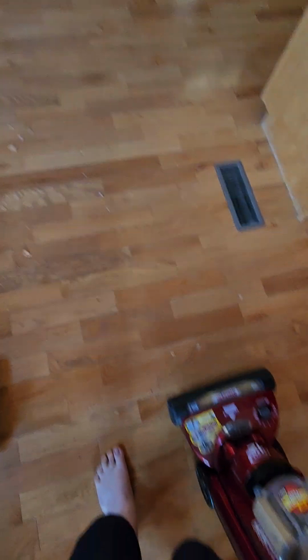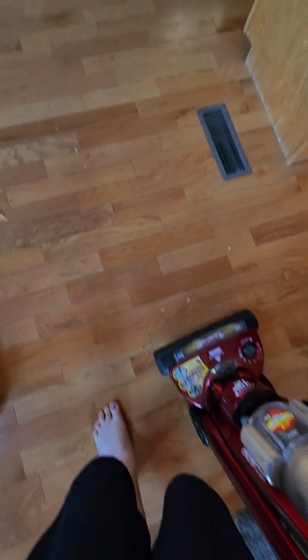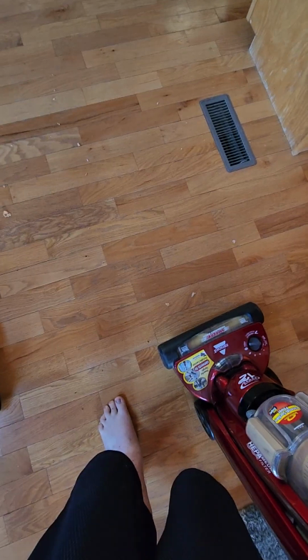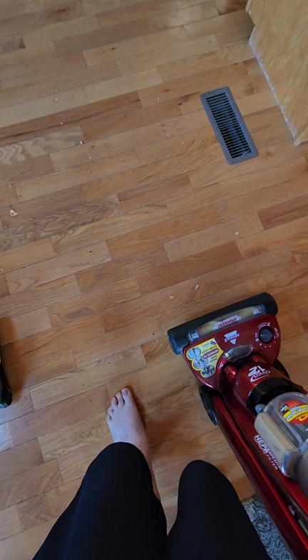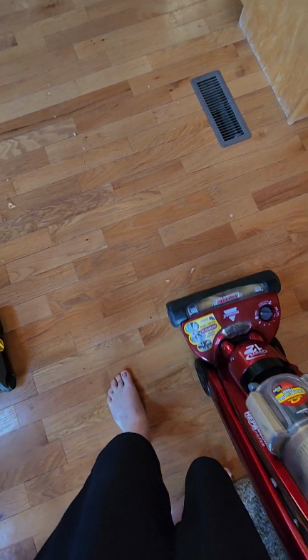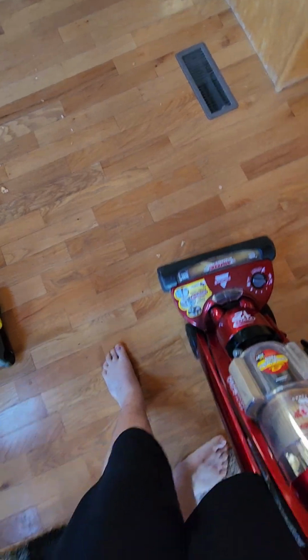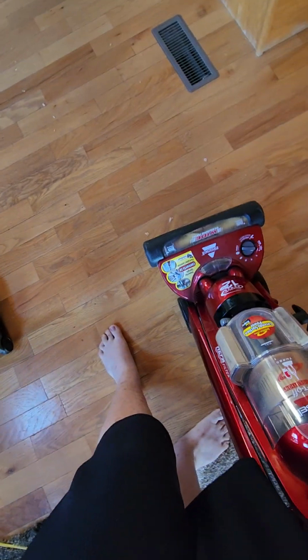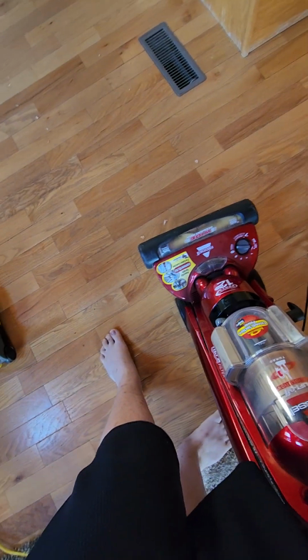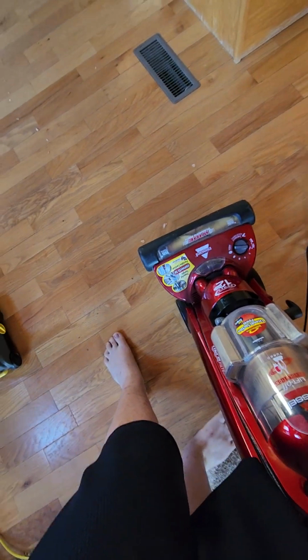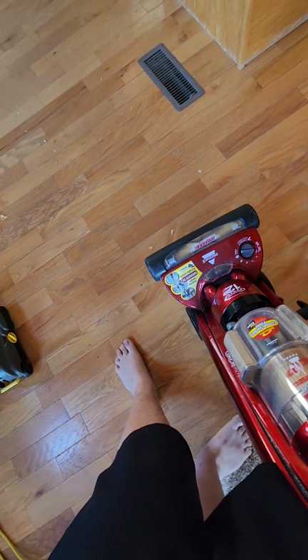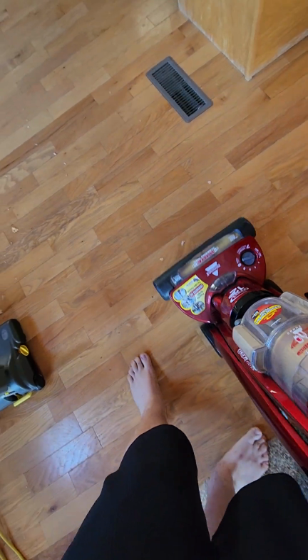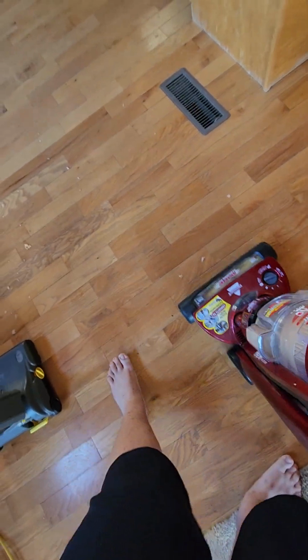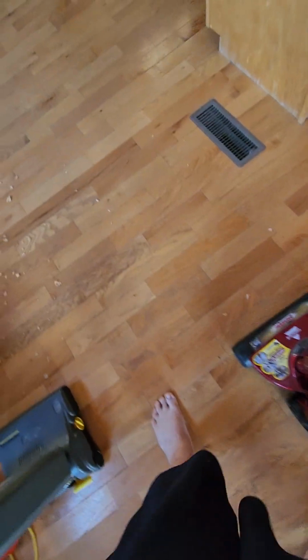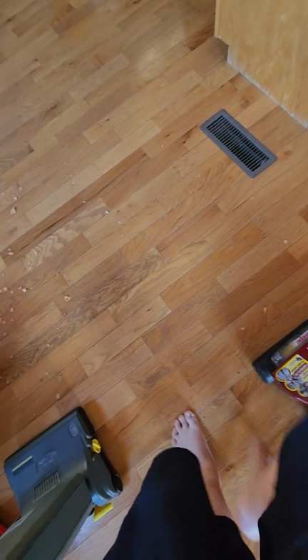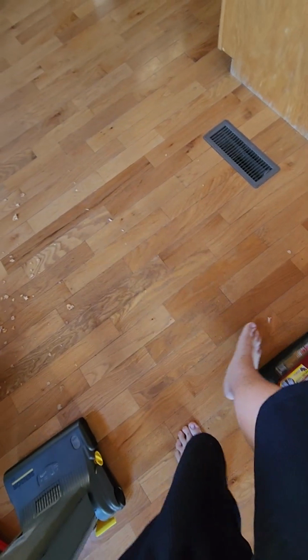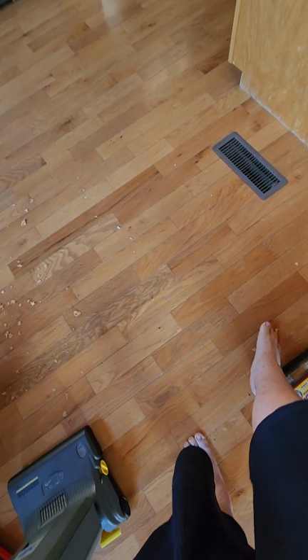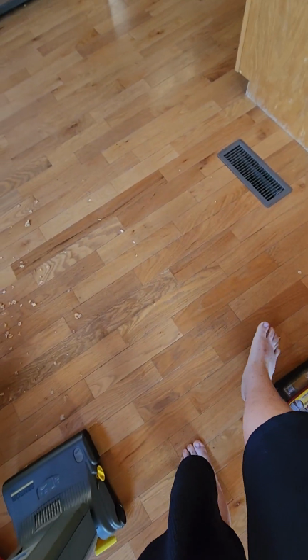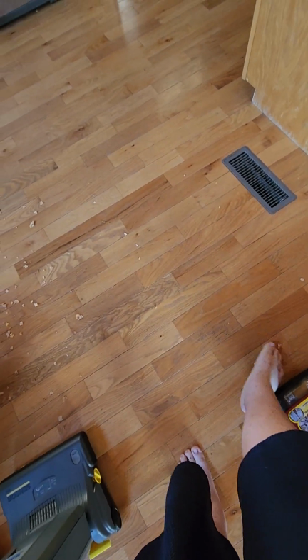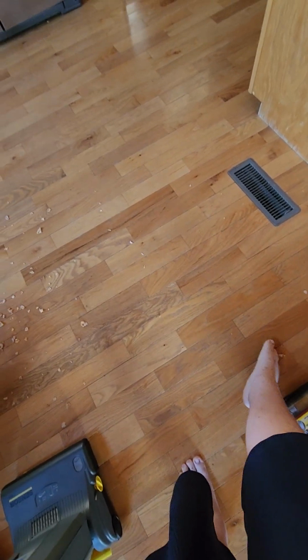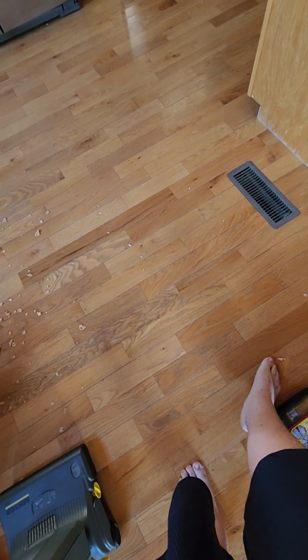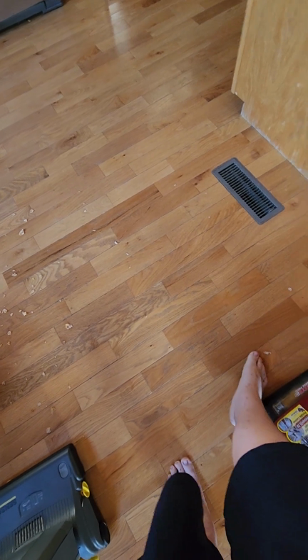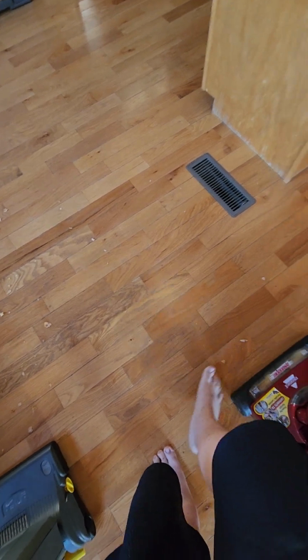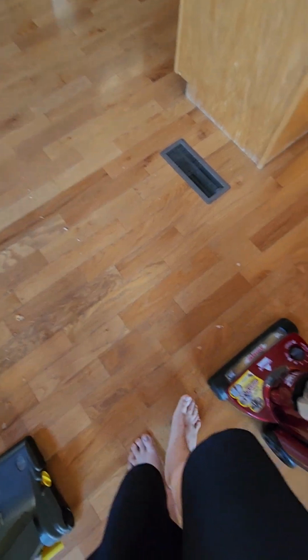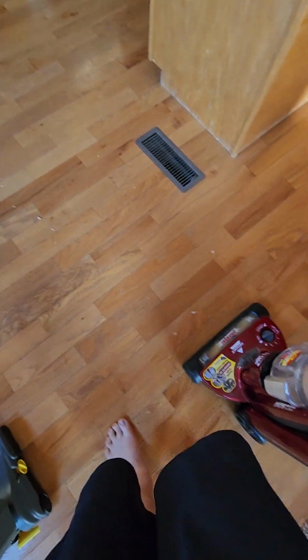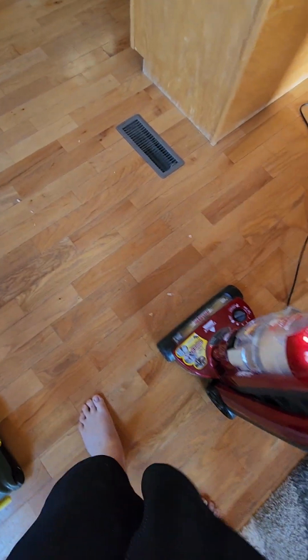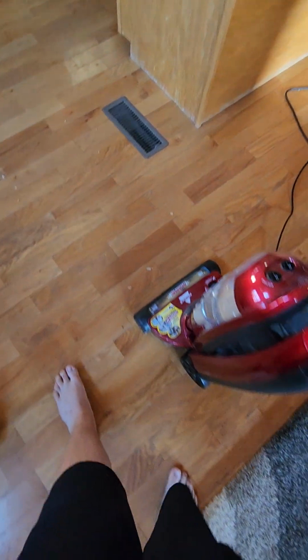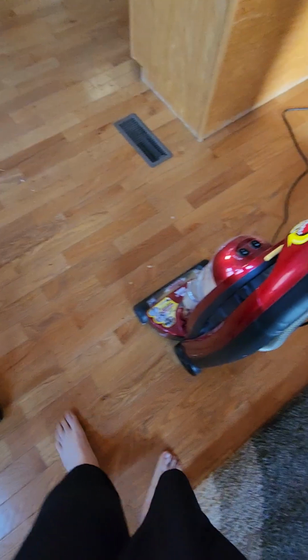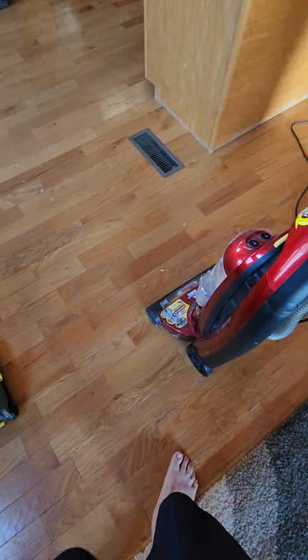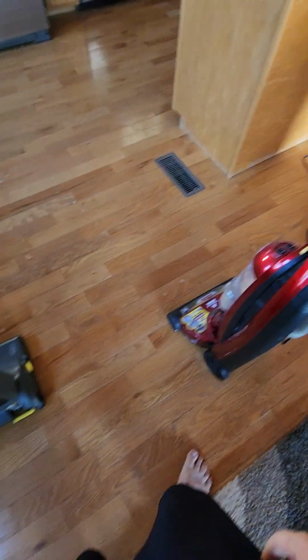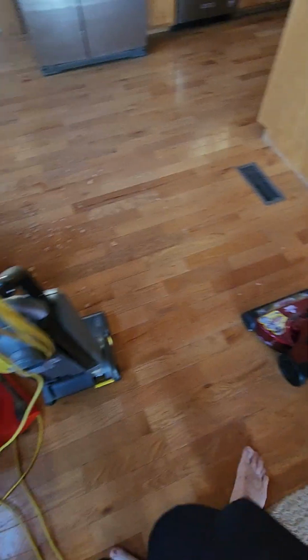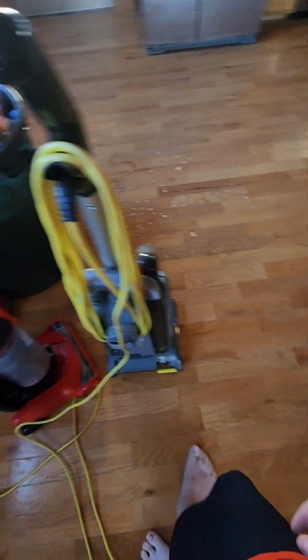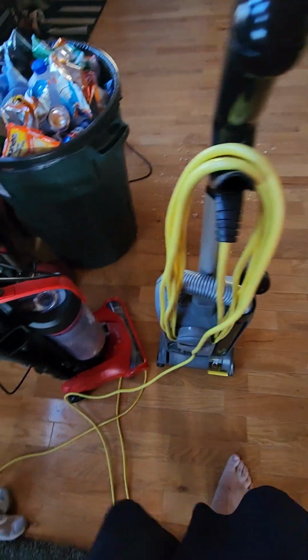Okay, that actually did surprisingly pretty well for being such an older vacuum. Wow. It only left about three pieces behind, so that is actually very good. That's very, very good.